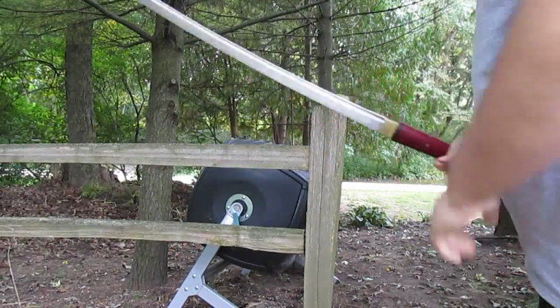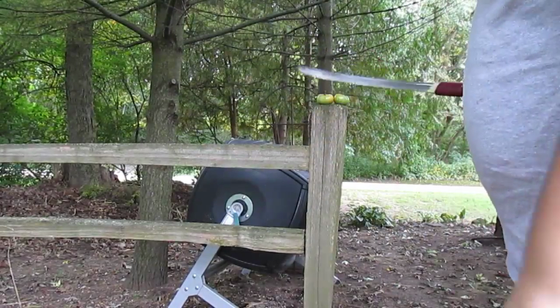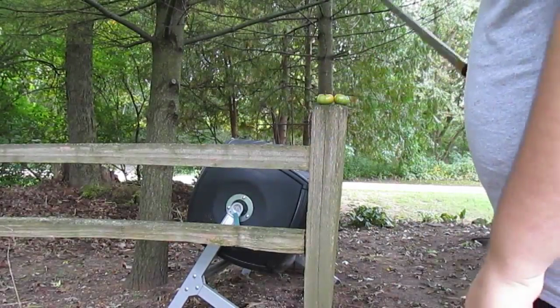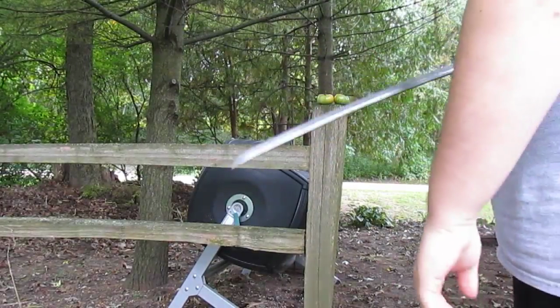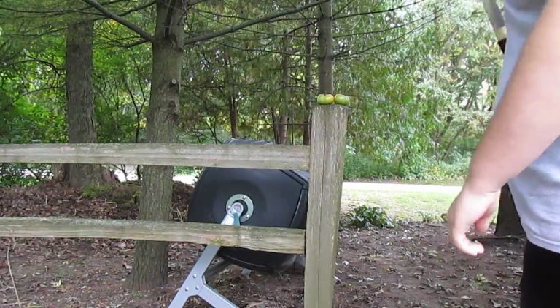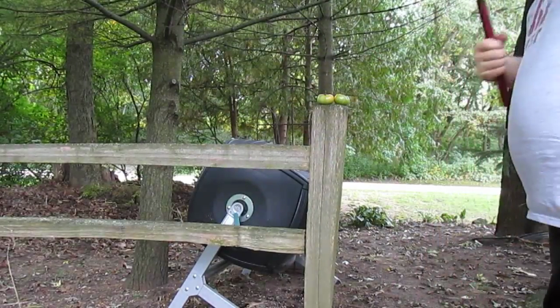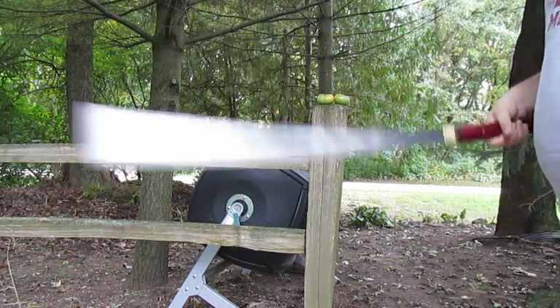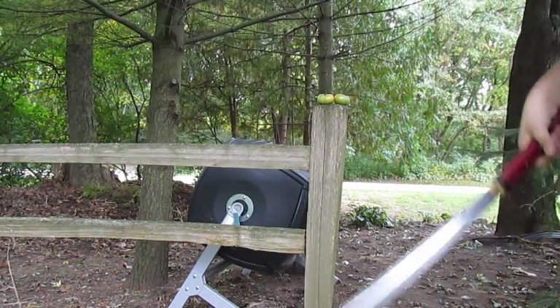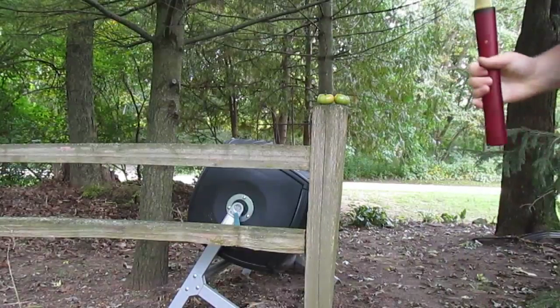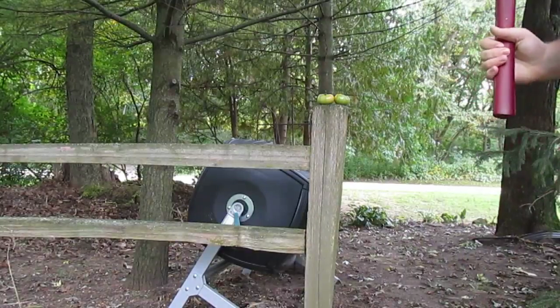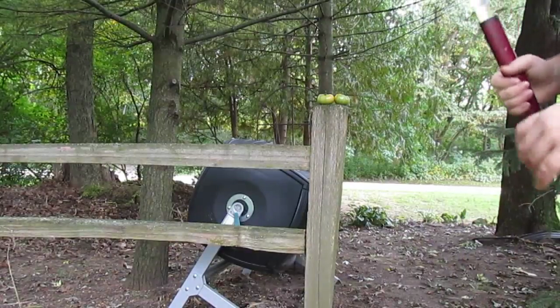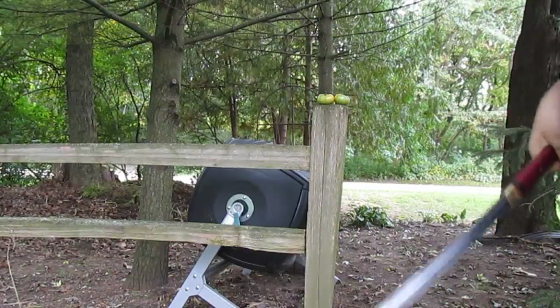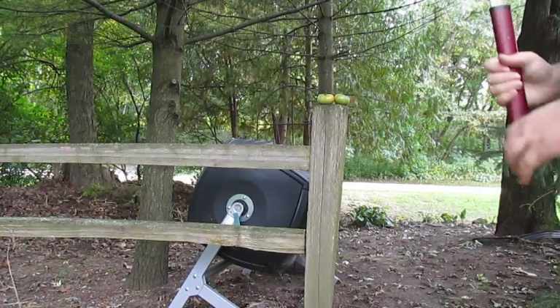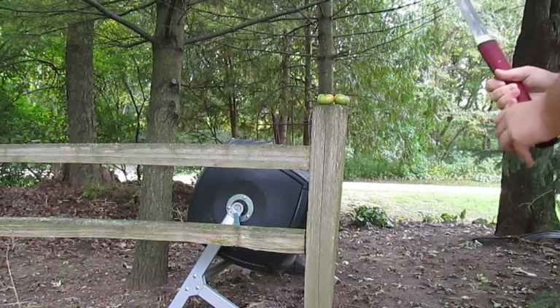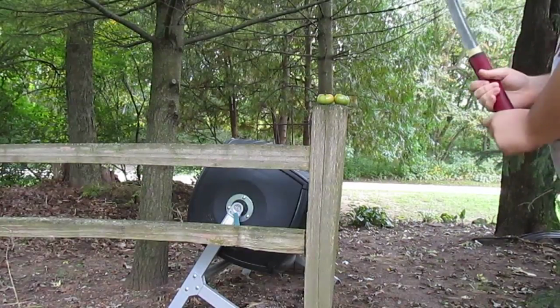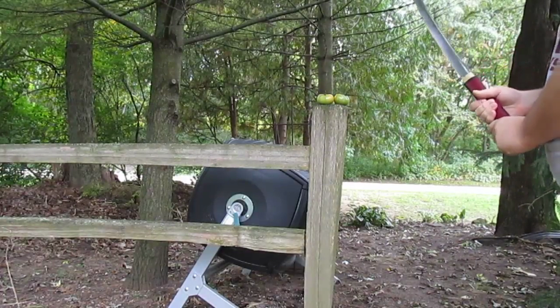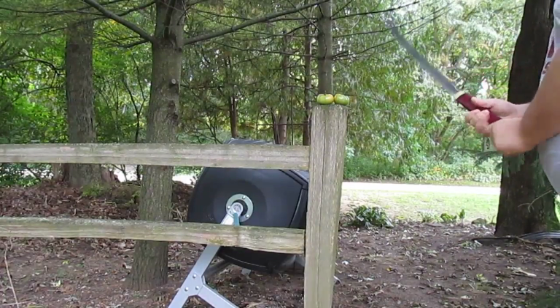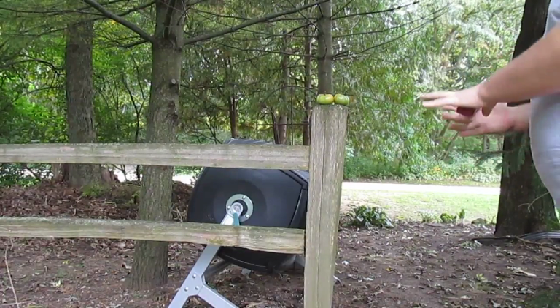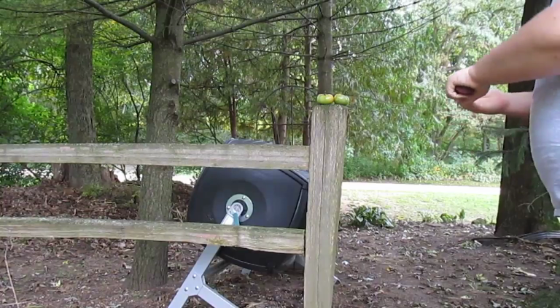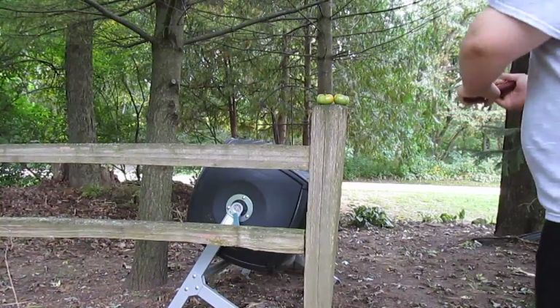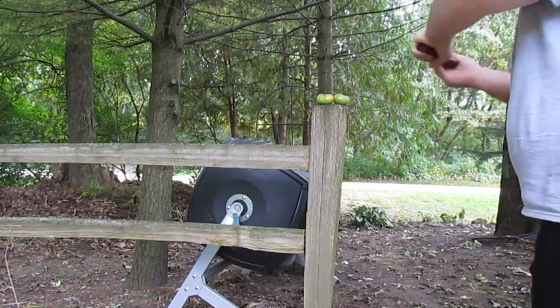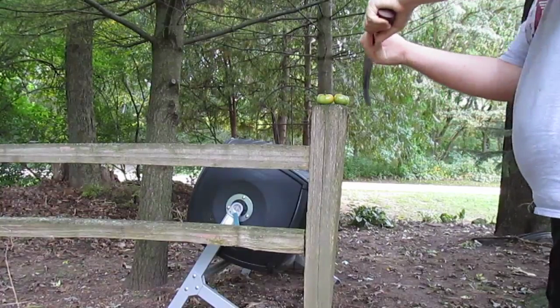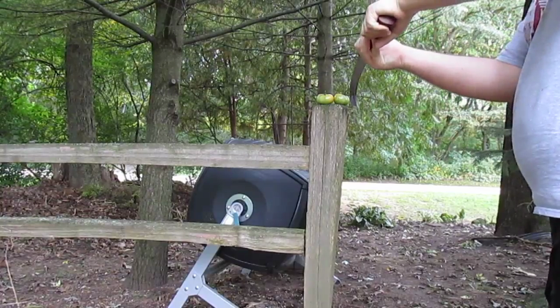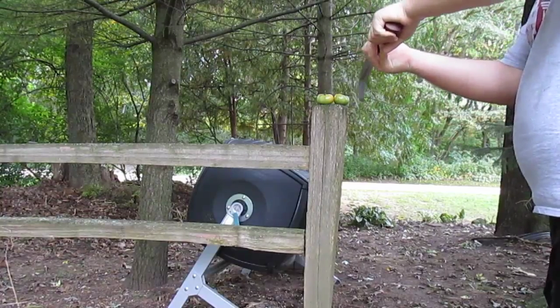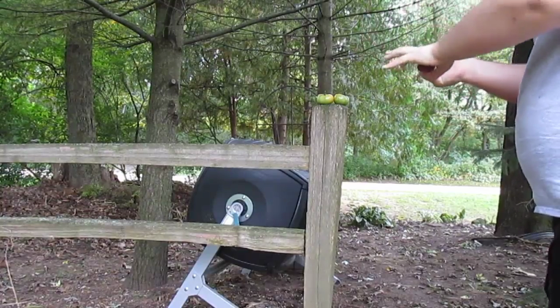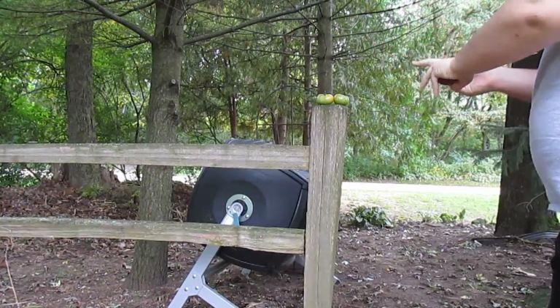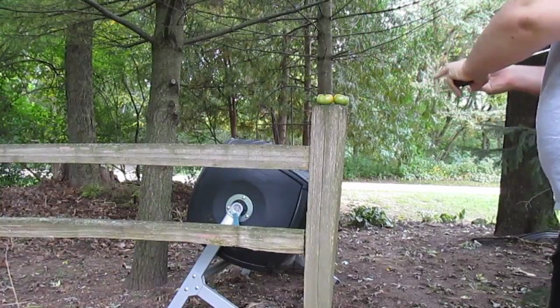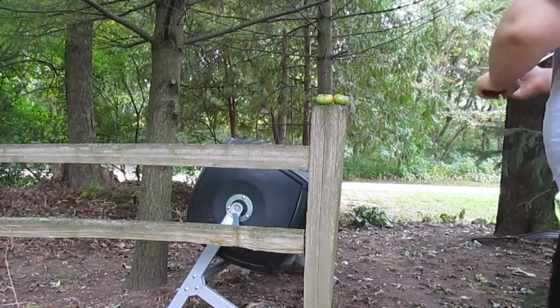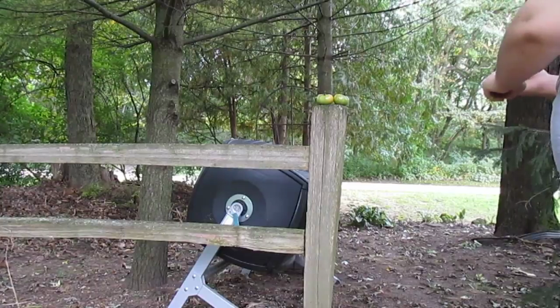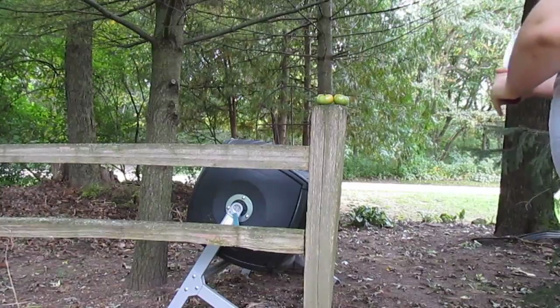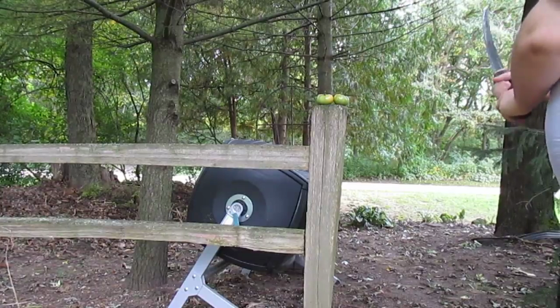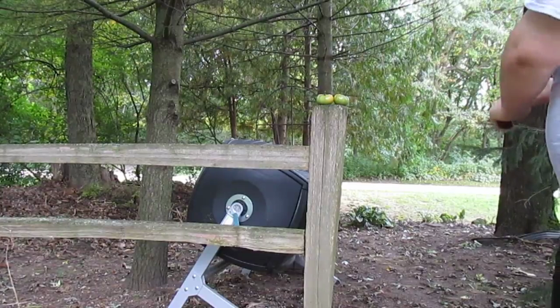Here's some green tomatoes. Didn't get full bloom in time, so I'm just gonna cut them up a little, just as a demonstration. I'm not way too comfortable with horizontal strike, but I'll try it. So here goes nothing.